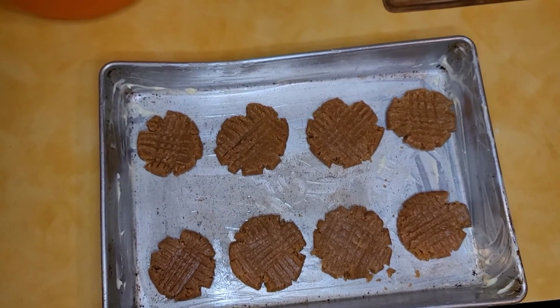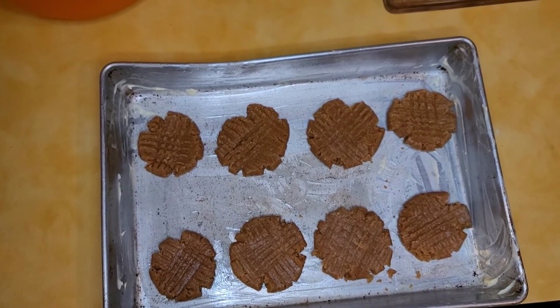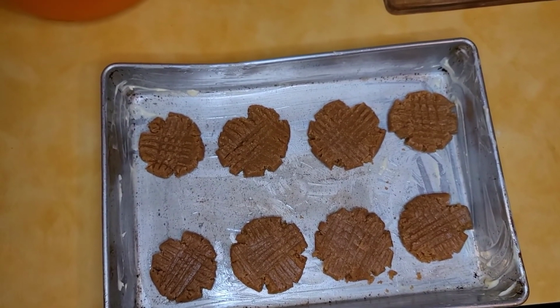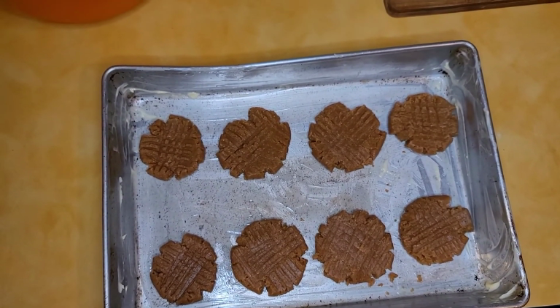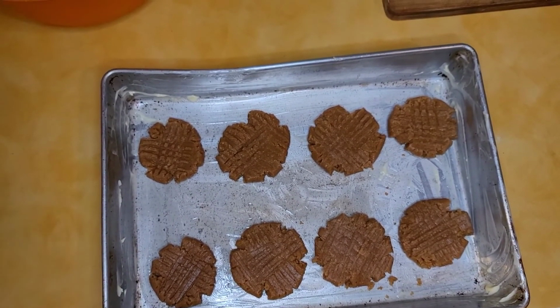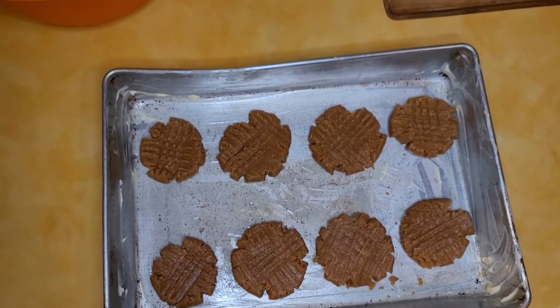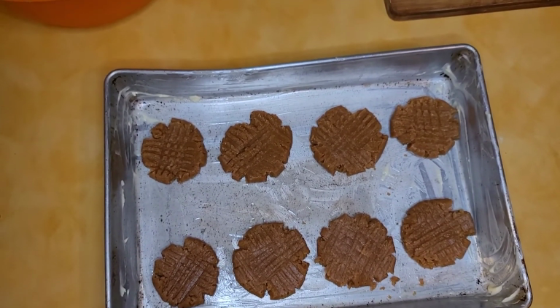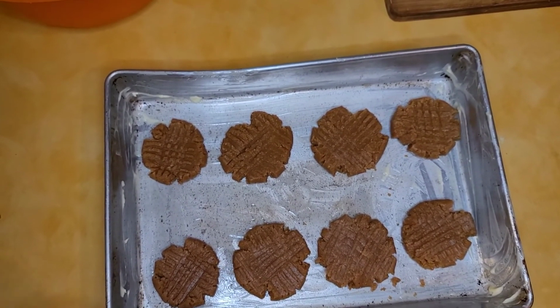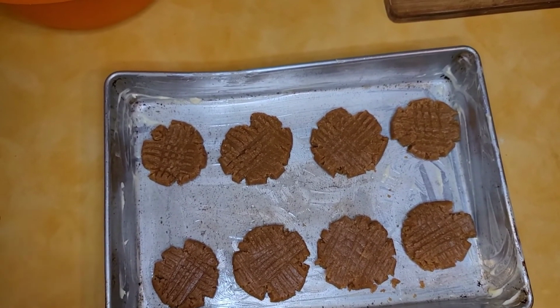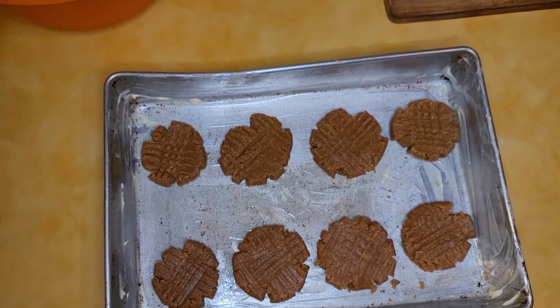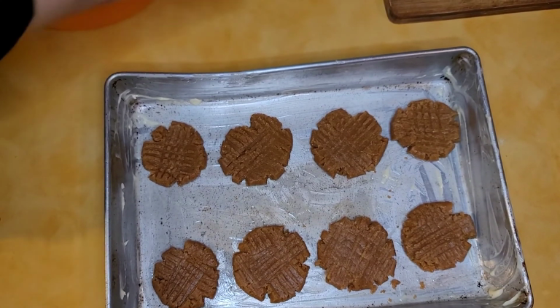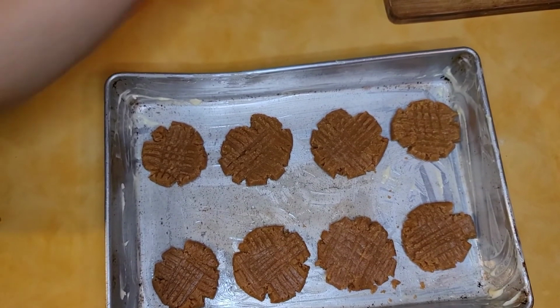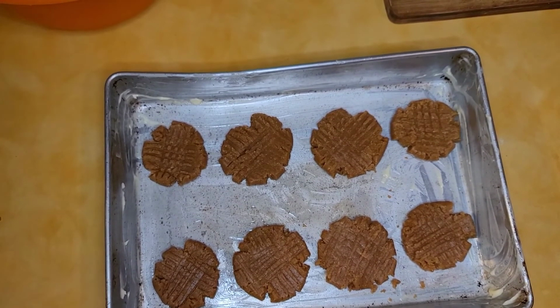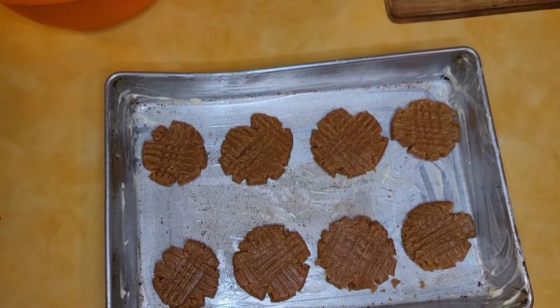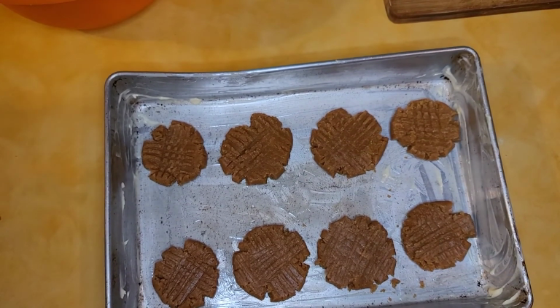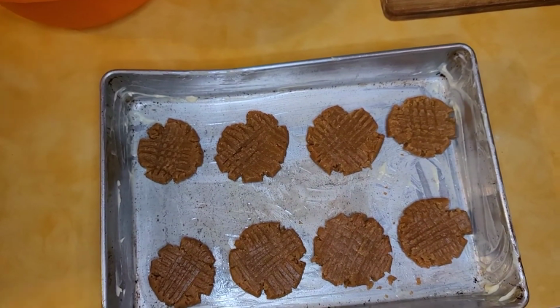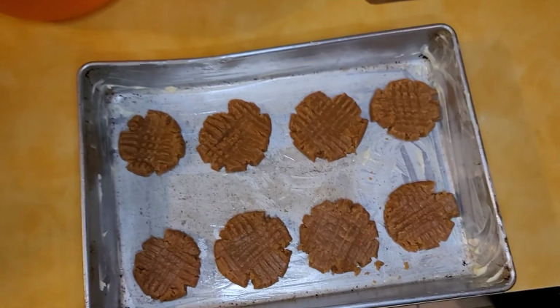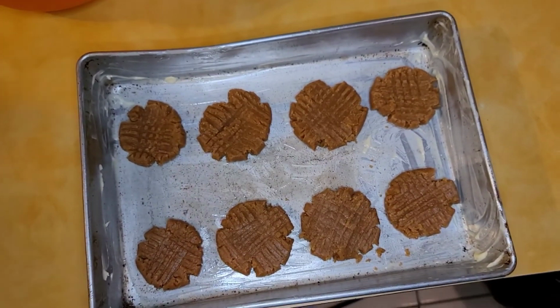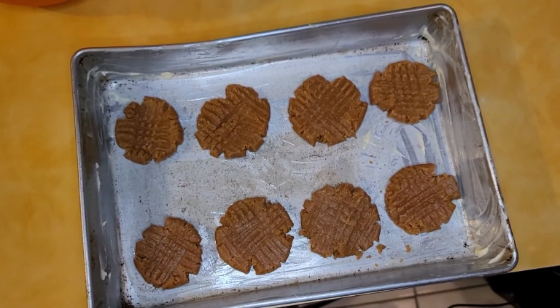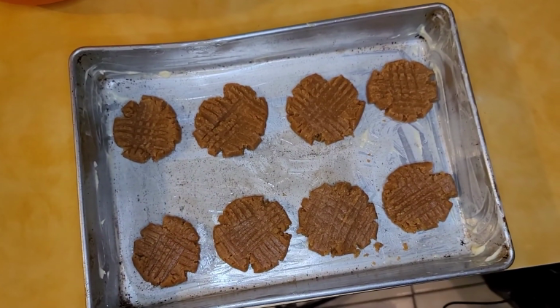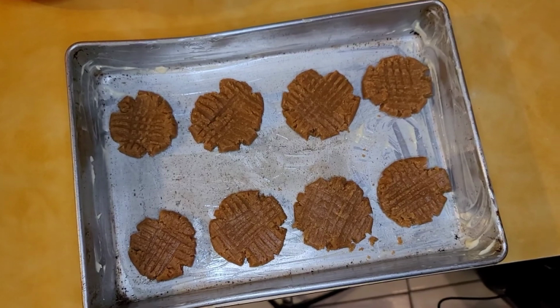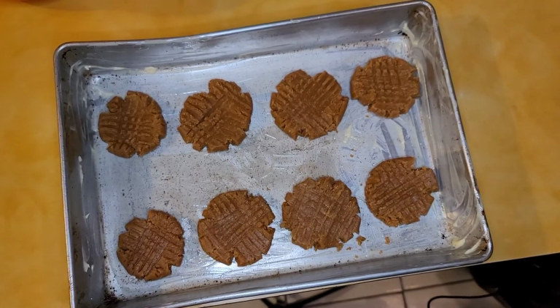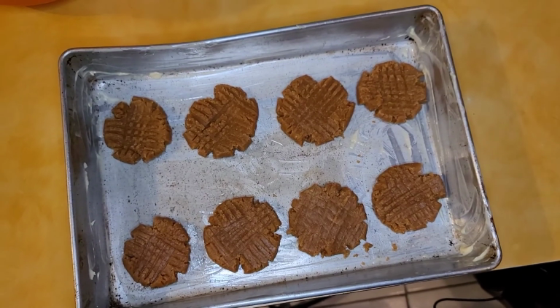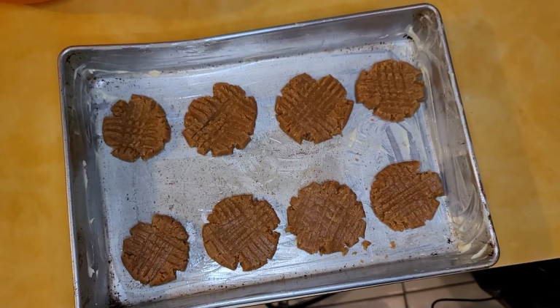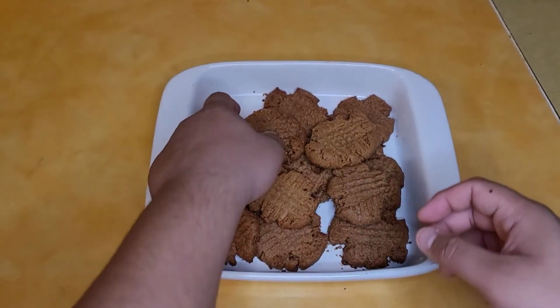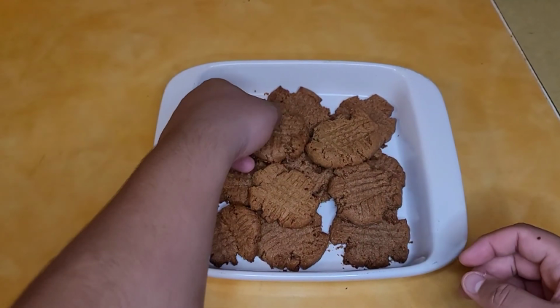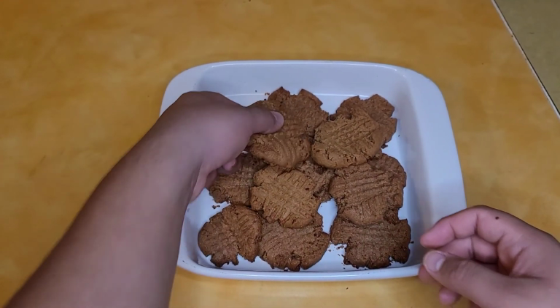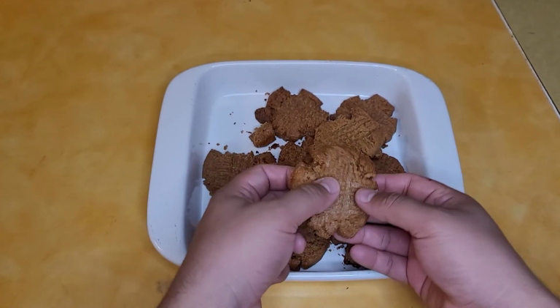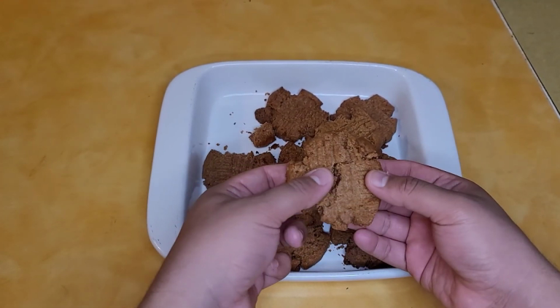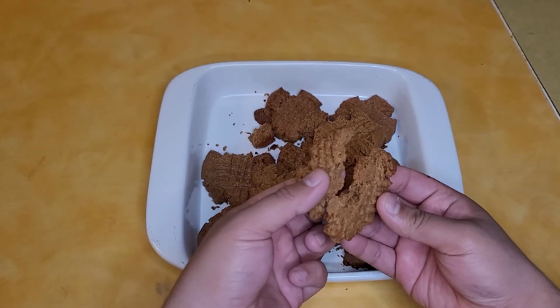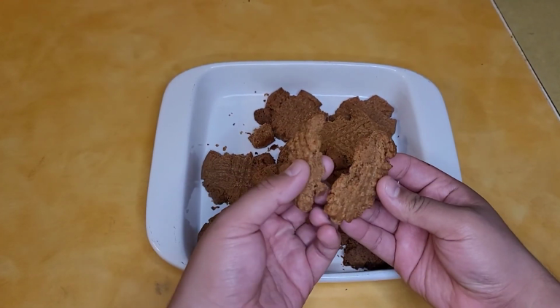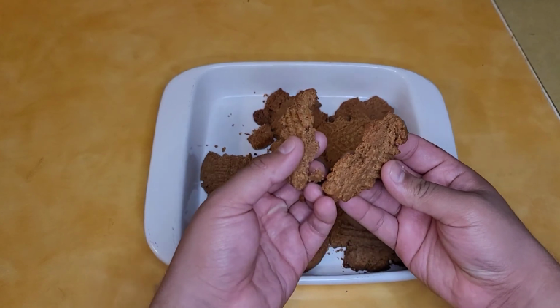The cookies are ready — we're gonna go for 15 minutes at 350 degrees in the oven. And the cookies are nice, ready to eat.